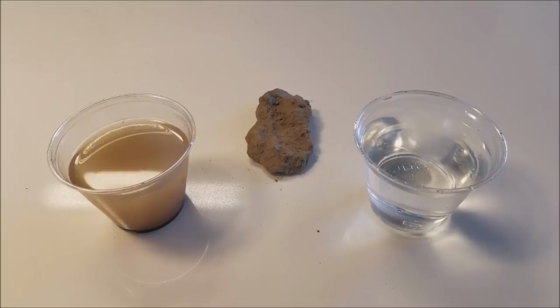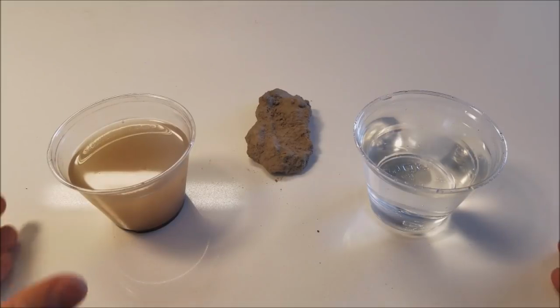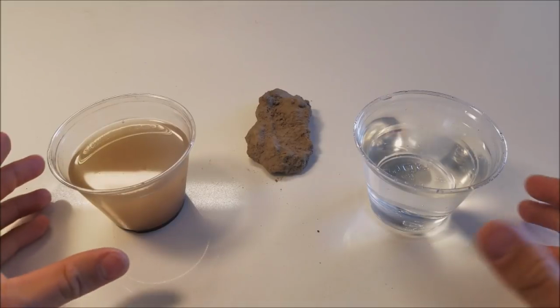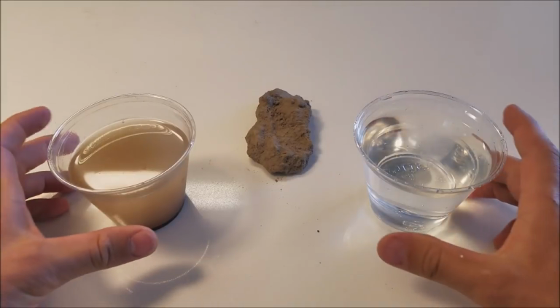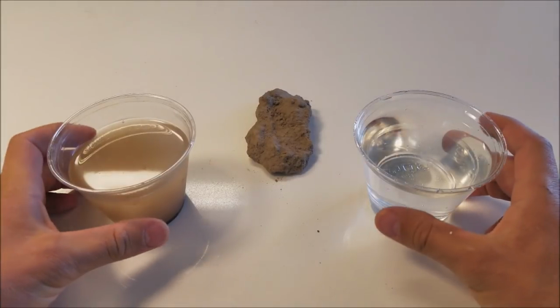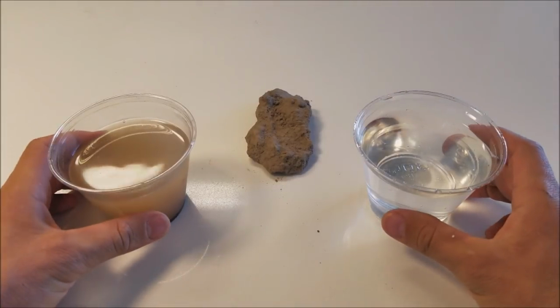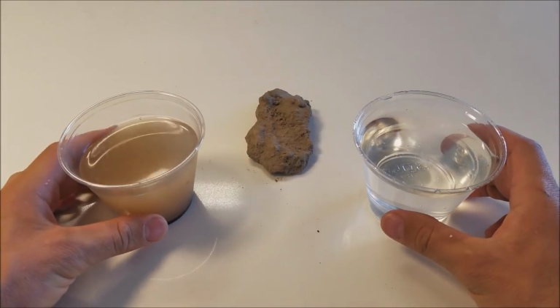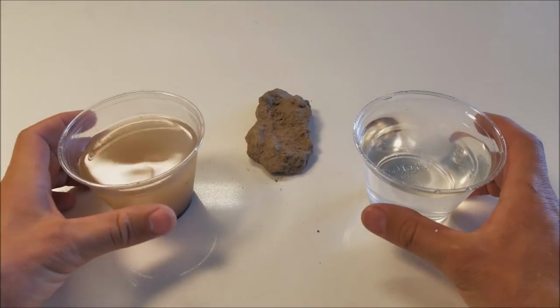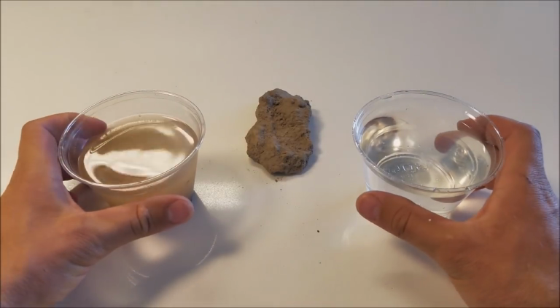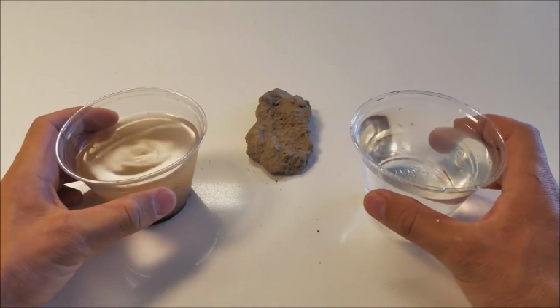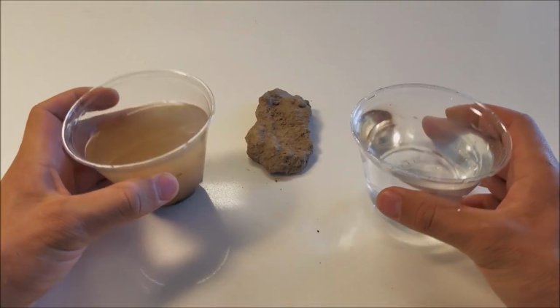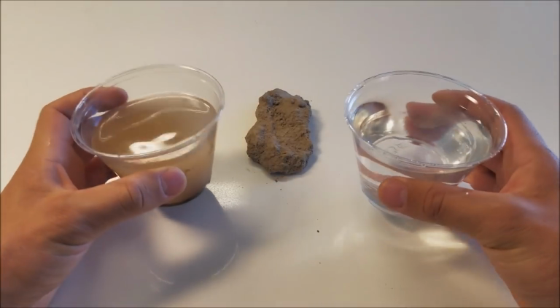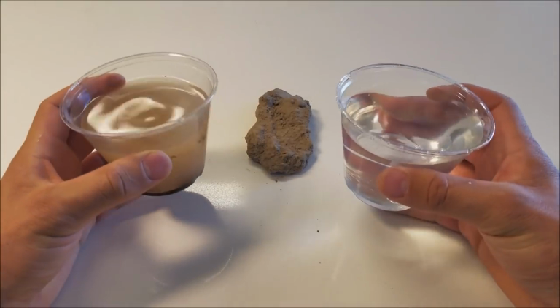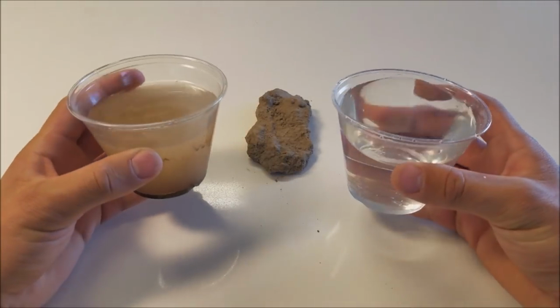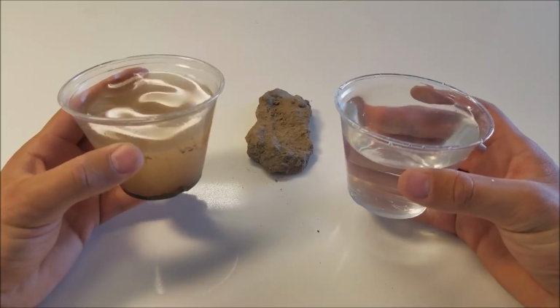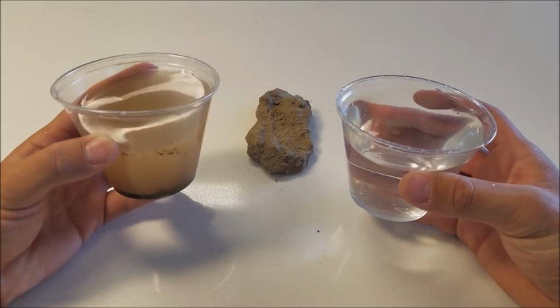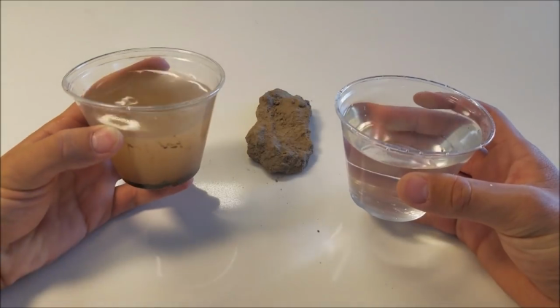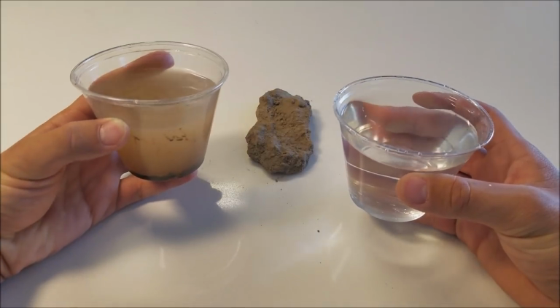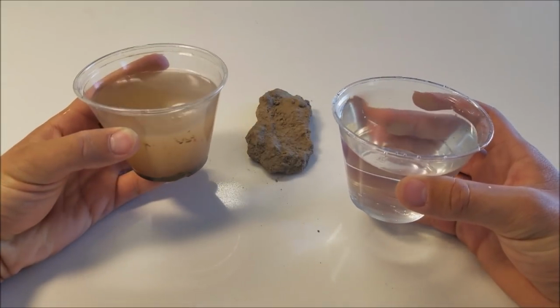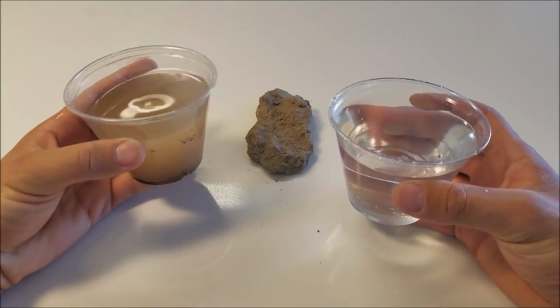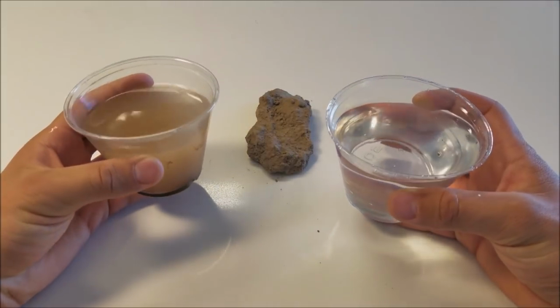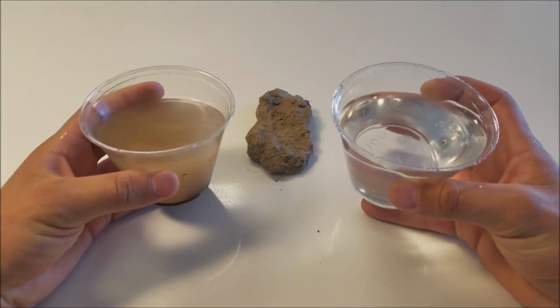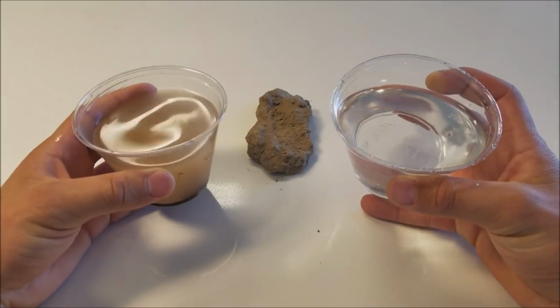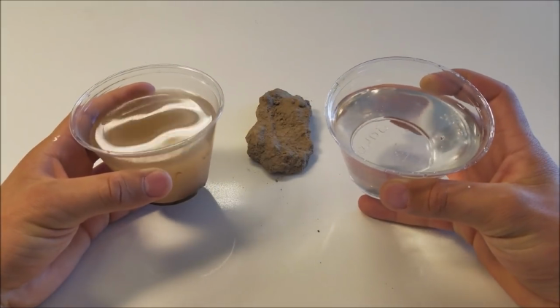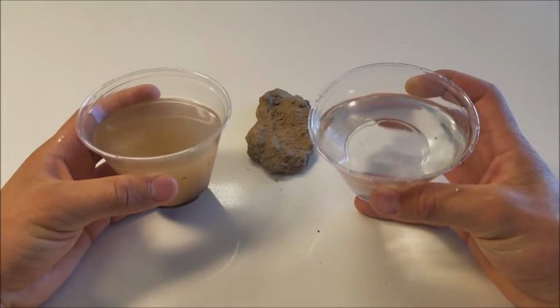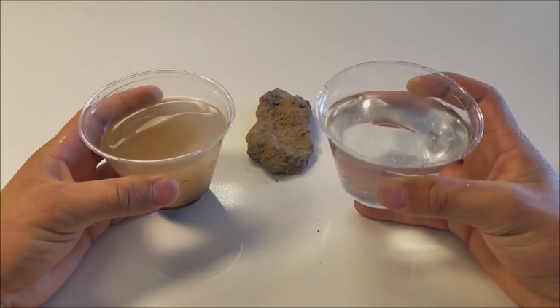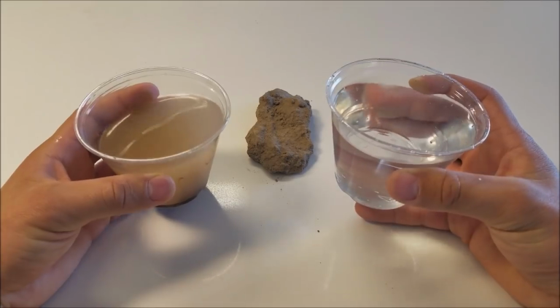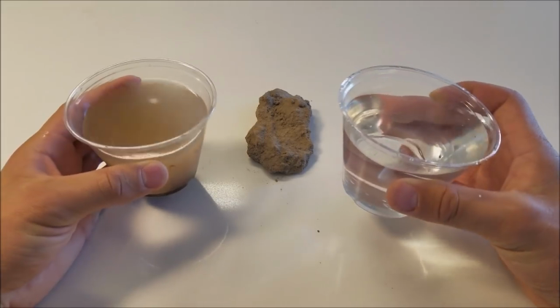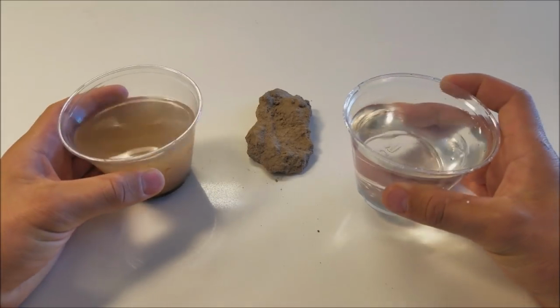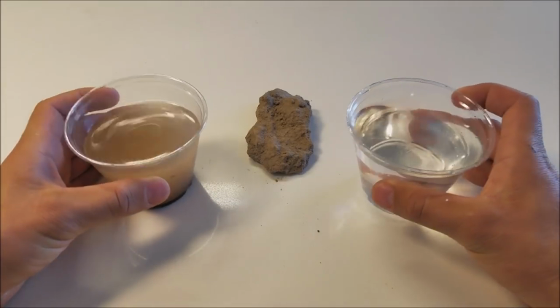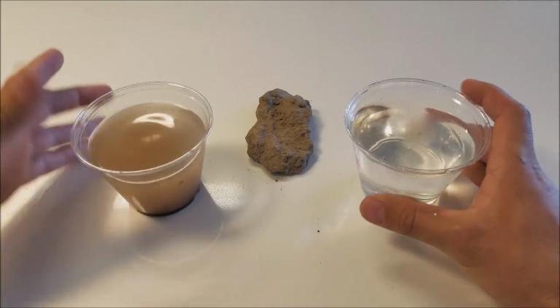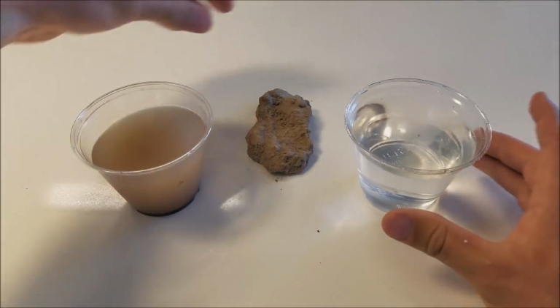What is up guys, today I will be showing you something that I guarantee you have never seen before. I'm going to turn this dirty water into clean, drinkable water using only dirt.